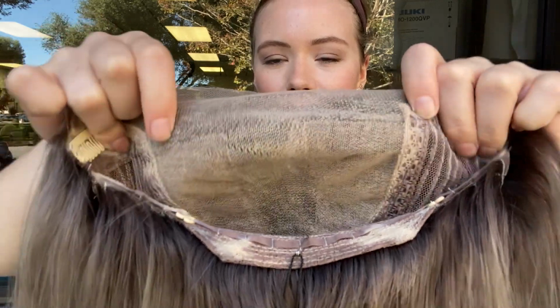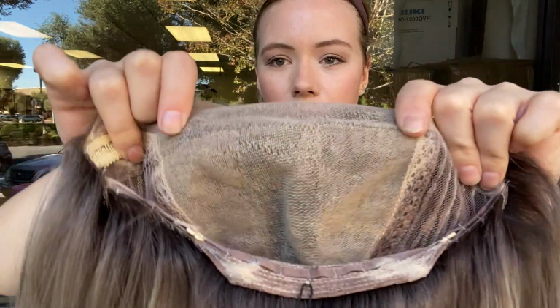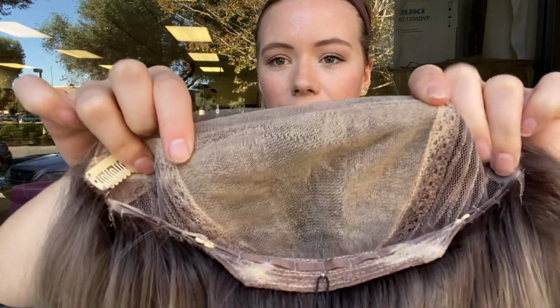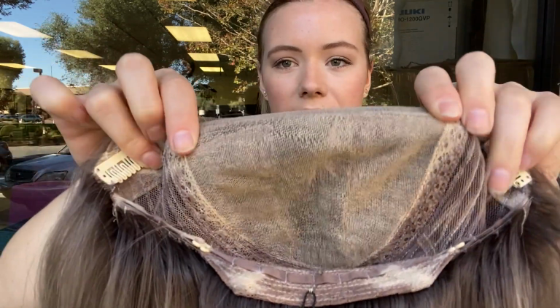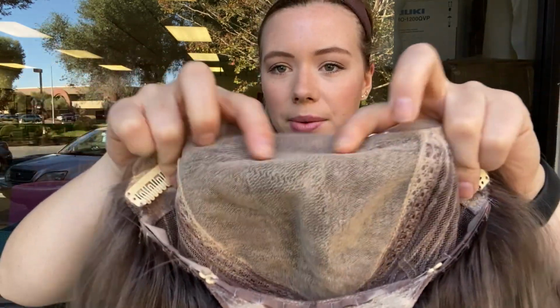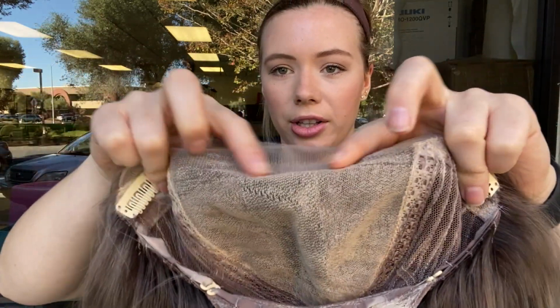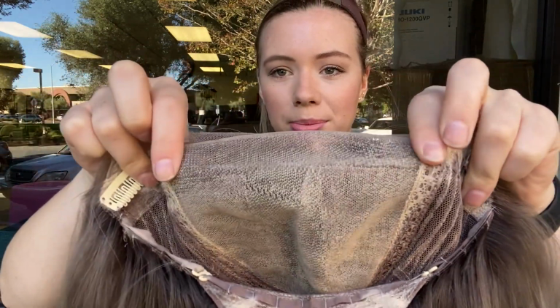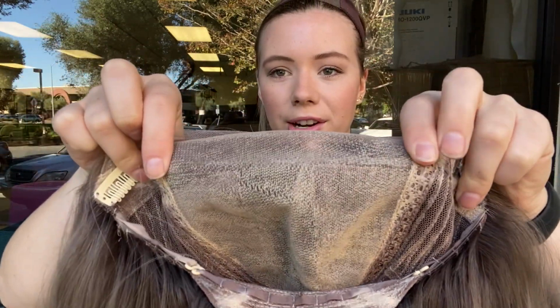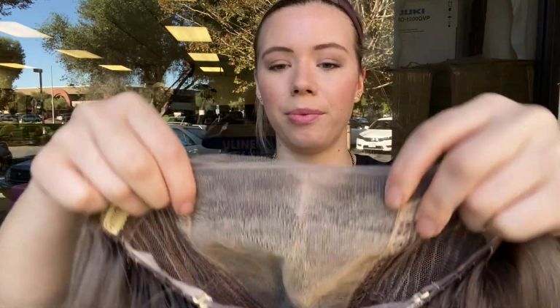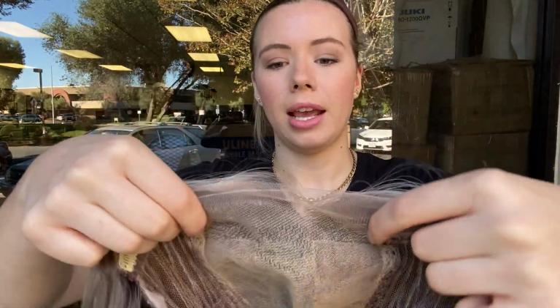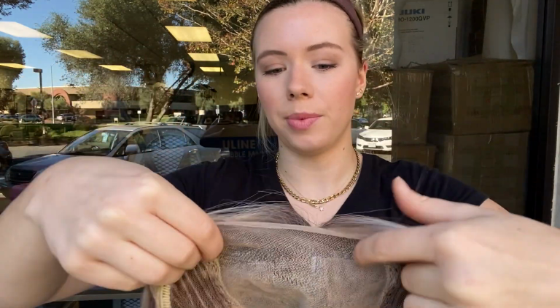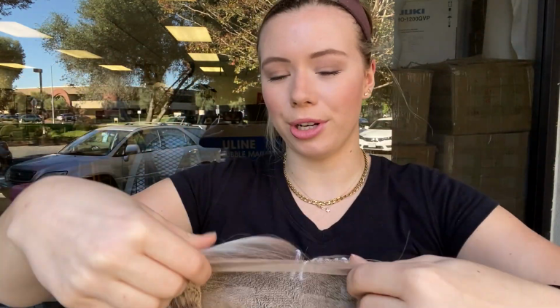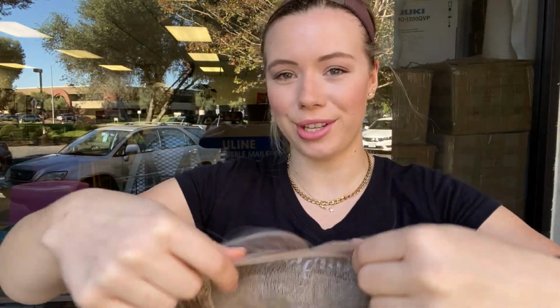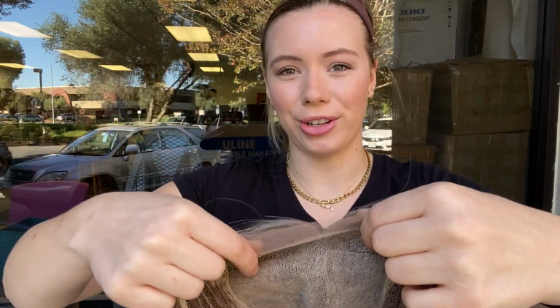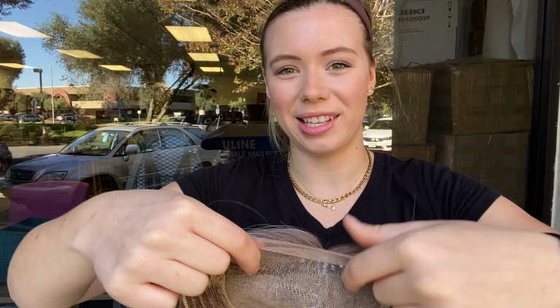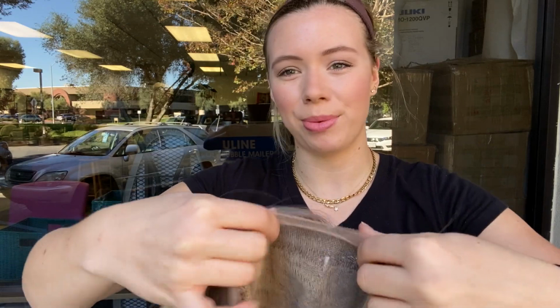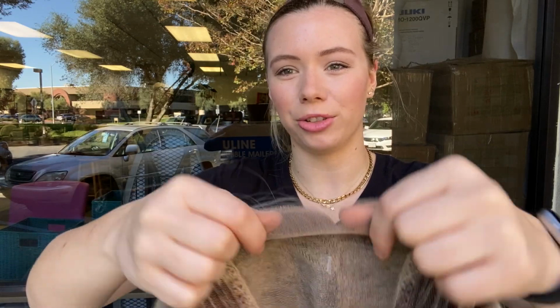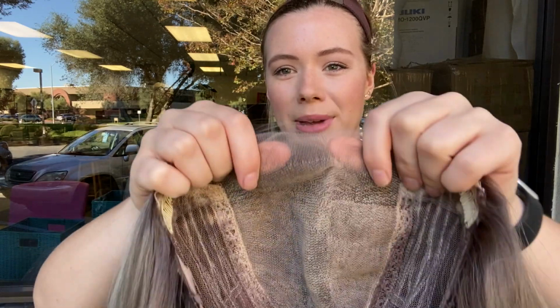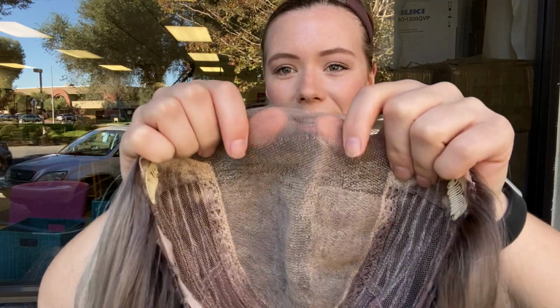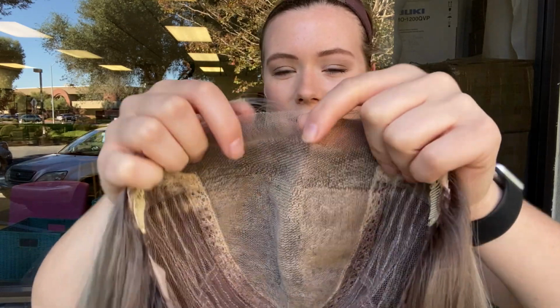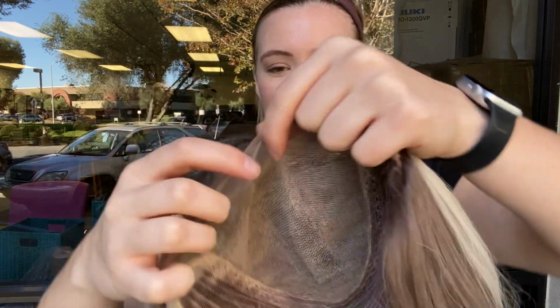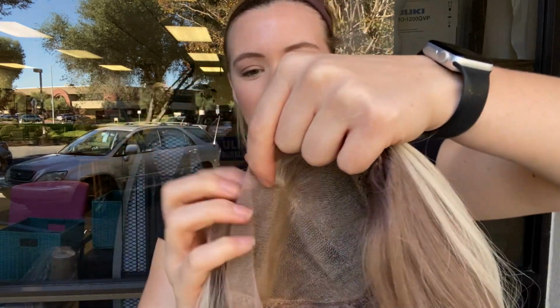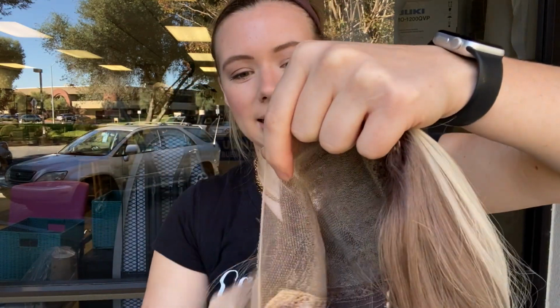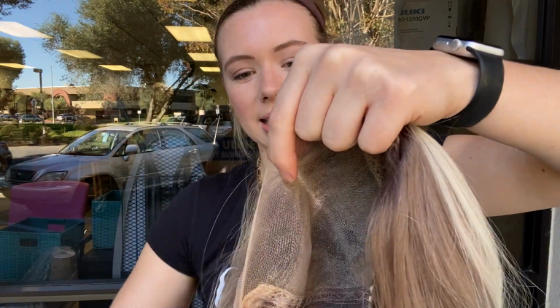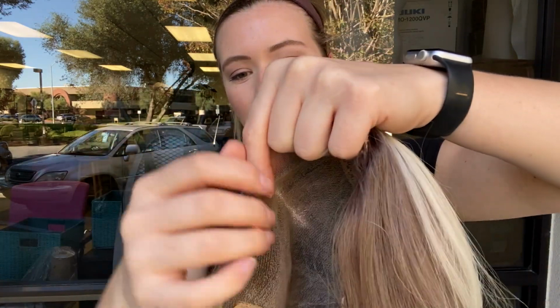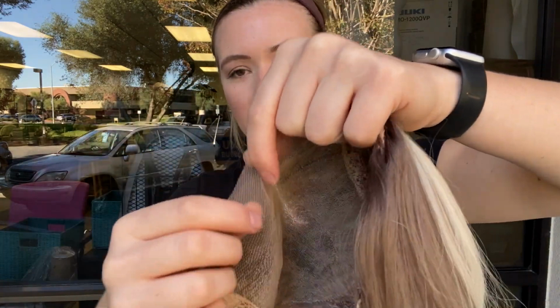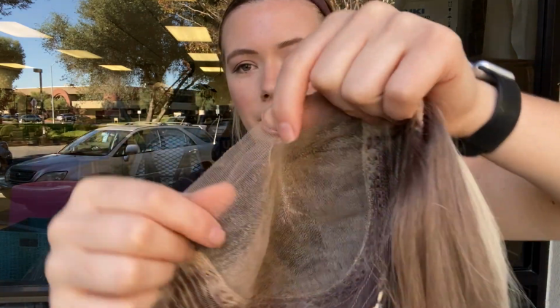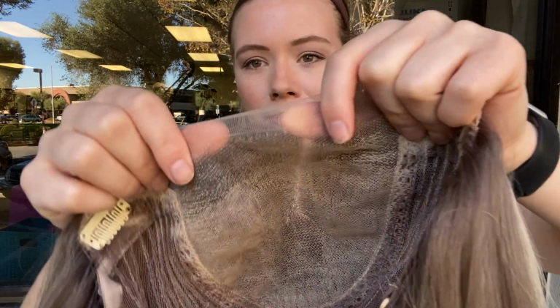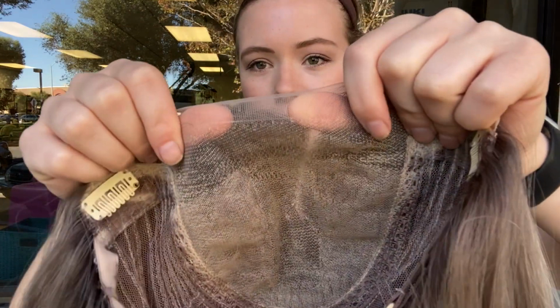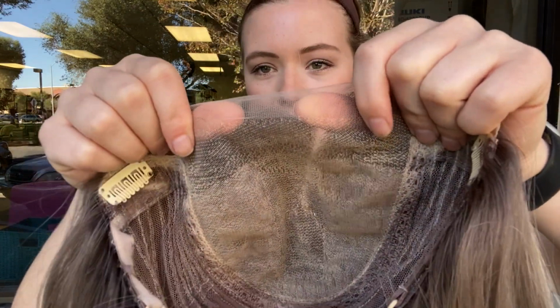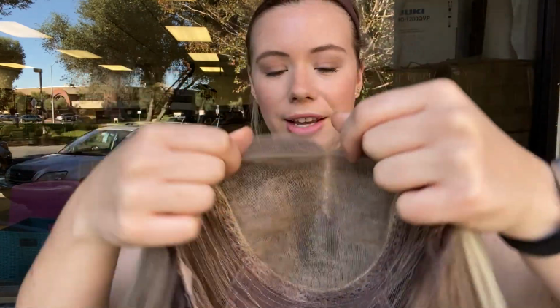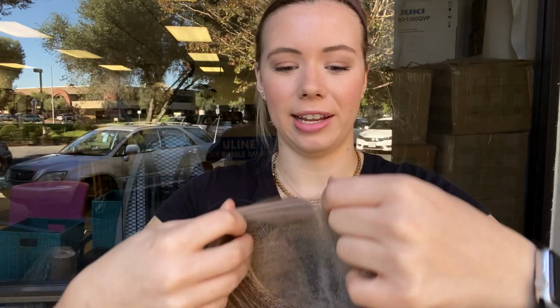So you can part the wig anywhere on the top here, and then when you purchase and know you're going to keep the wig, you'll trim back this excess lace in front of the lace top back to the hairline.